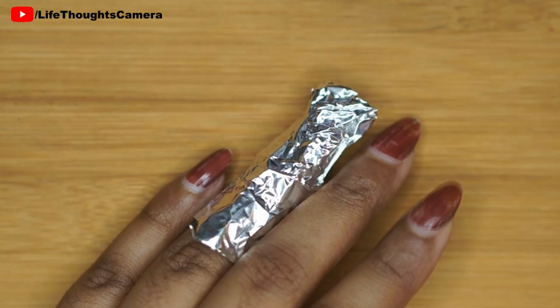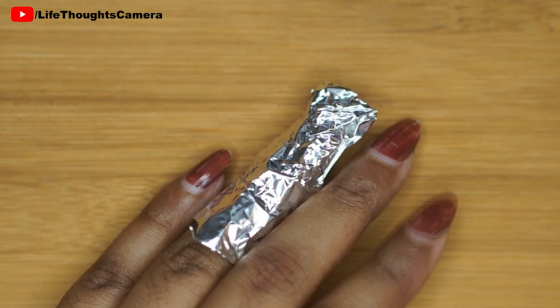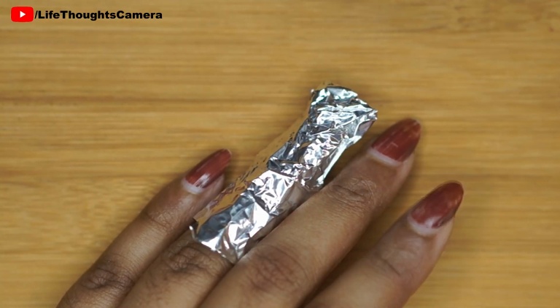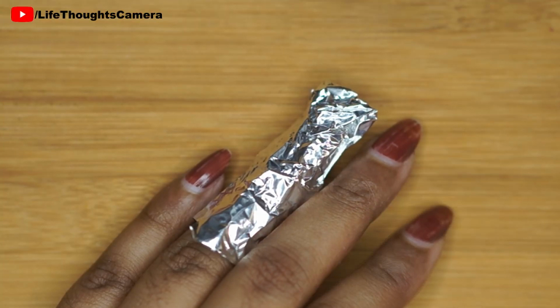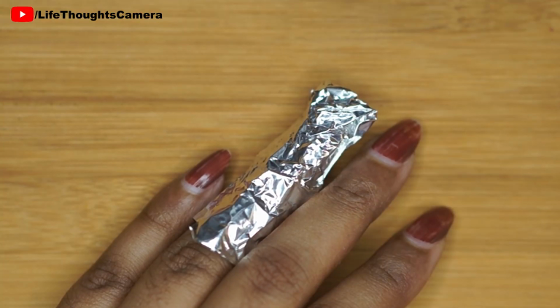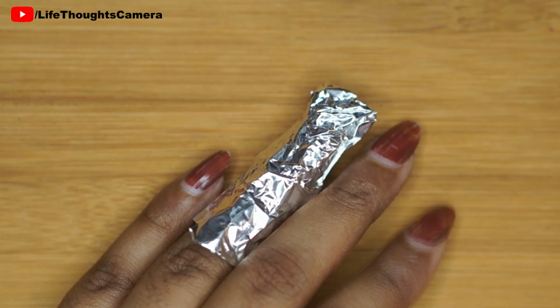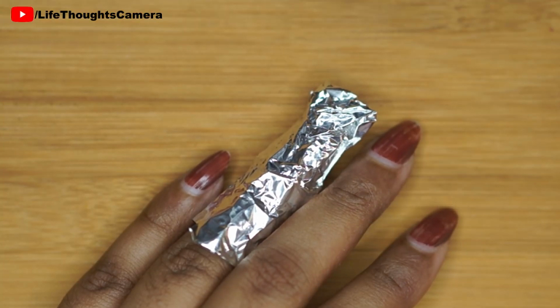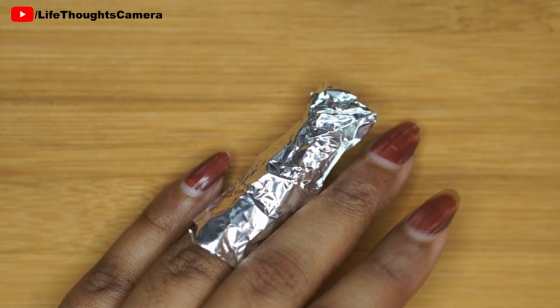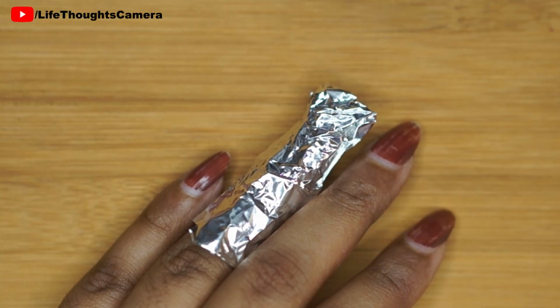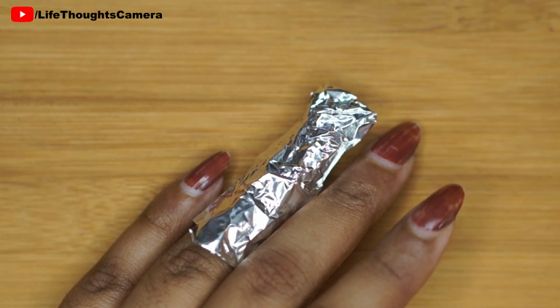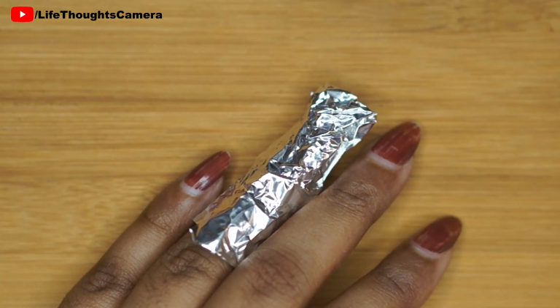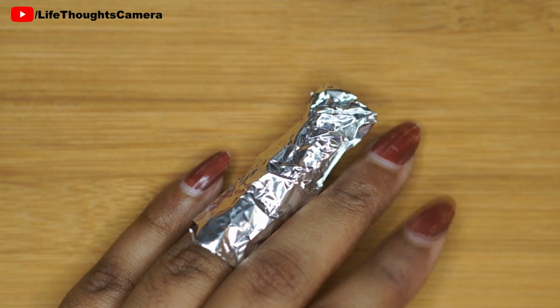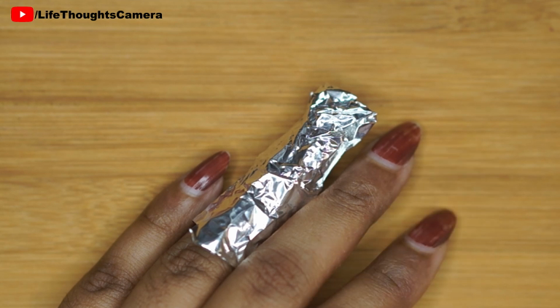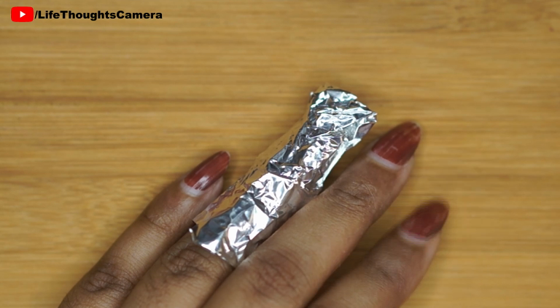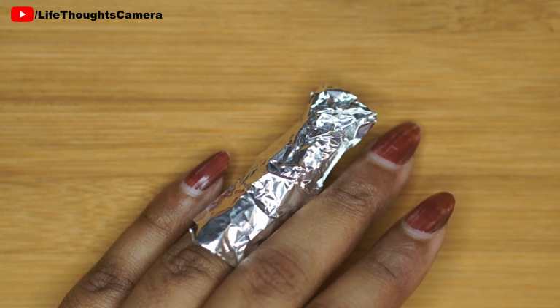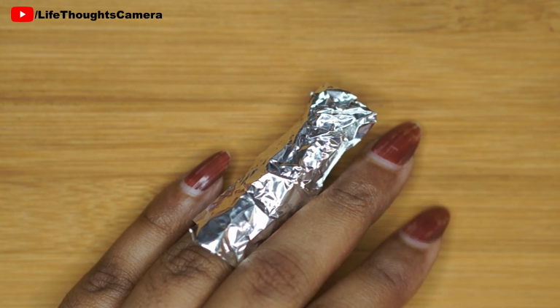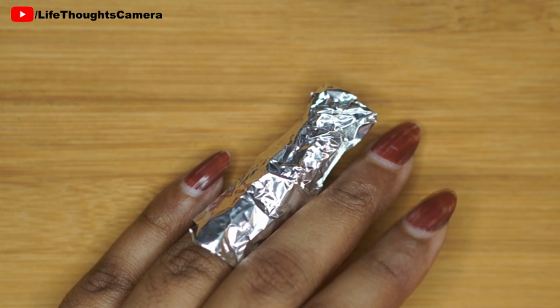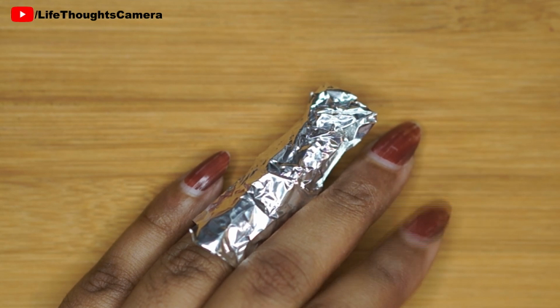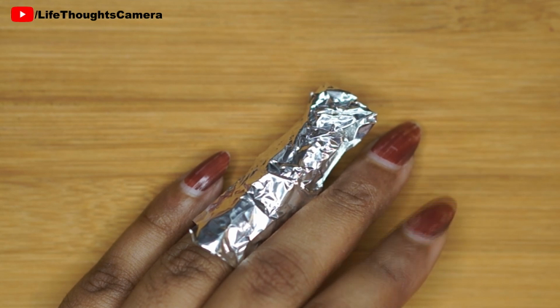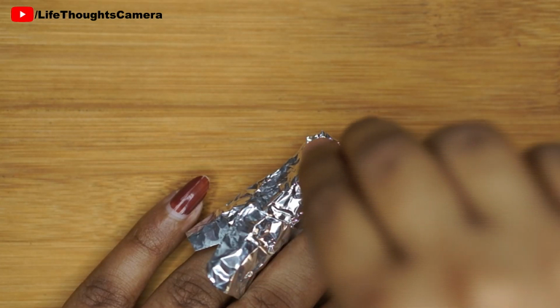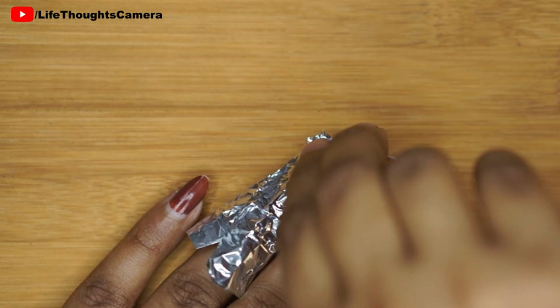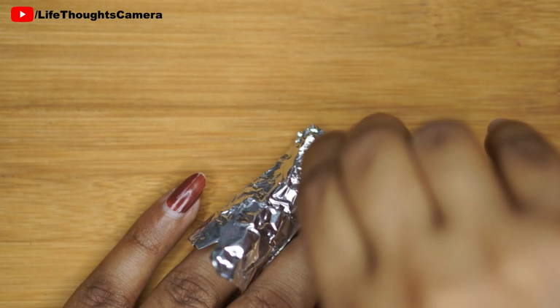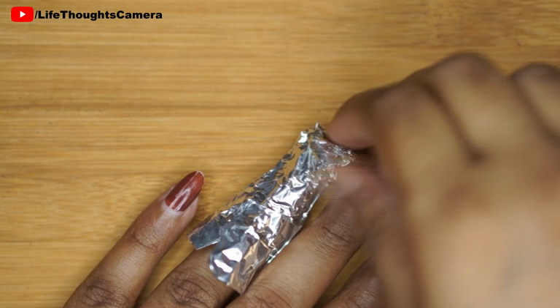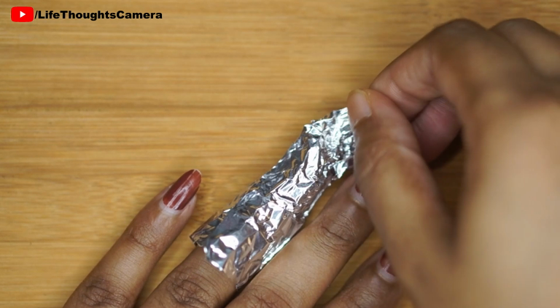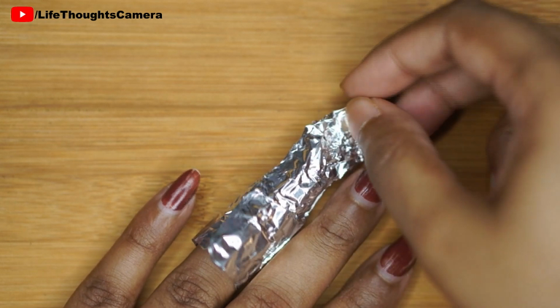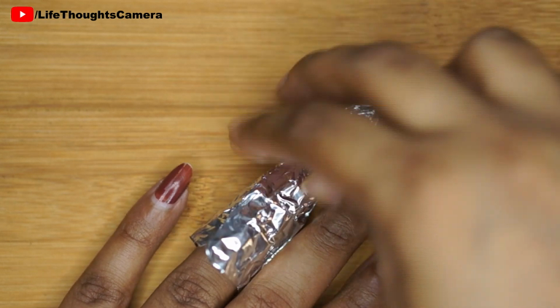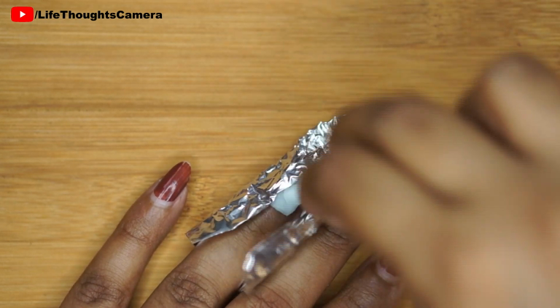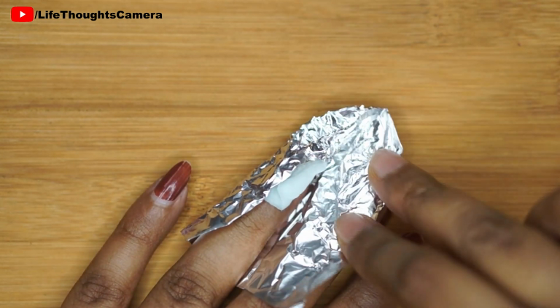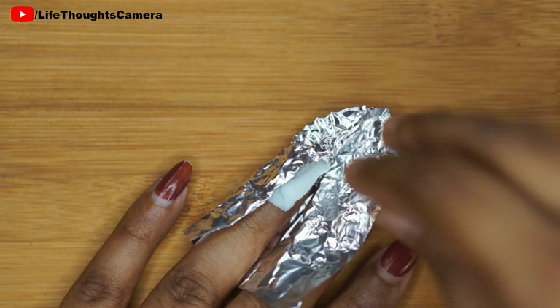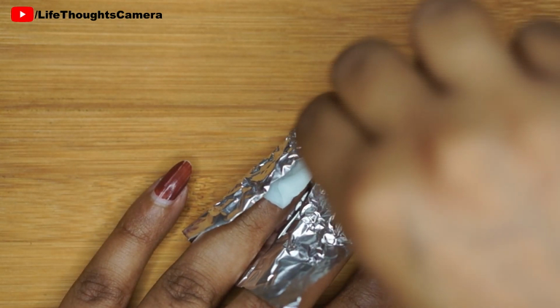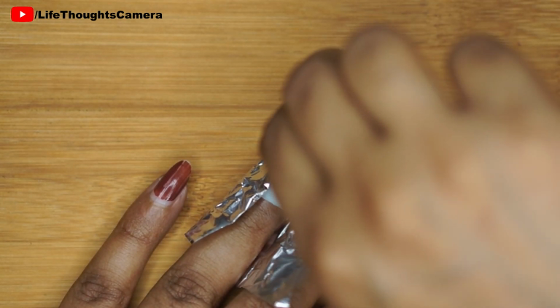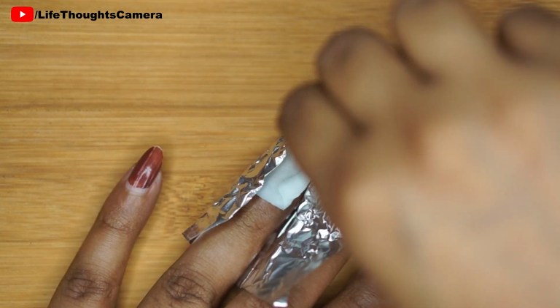I'm going to keep this wrapping for almost a minute. This depends on the glitter nail polish and the number of nail polish coats that were applied. After one minute has passed, I just remove the foil and with gentle pressure I pull the cotton away from my nail.